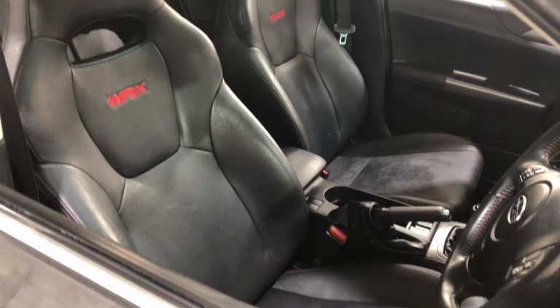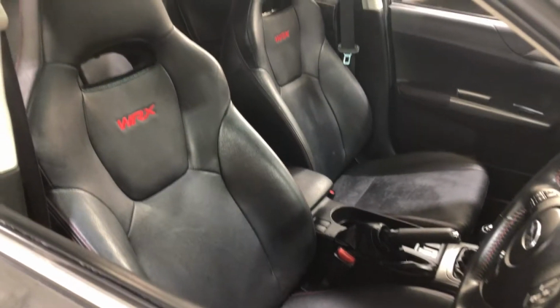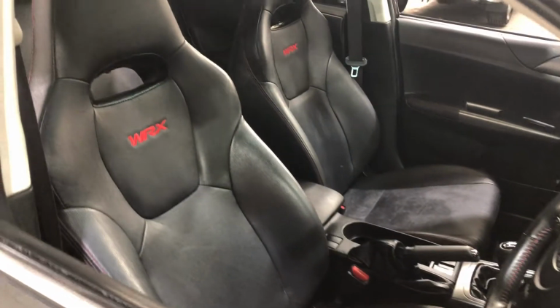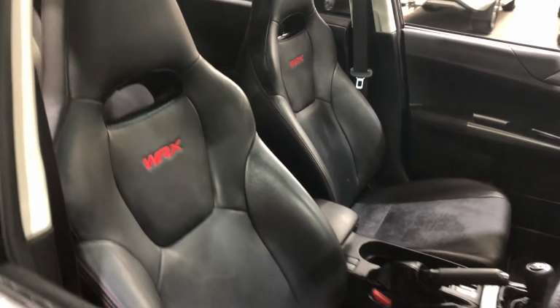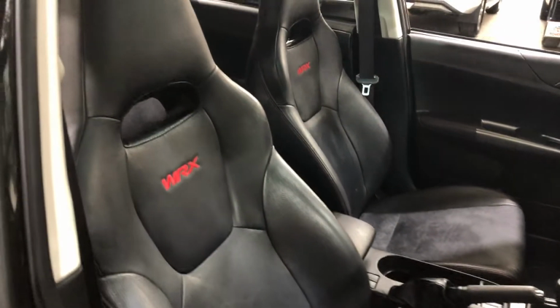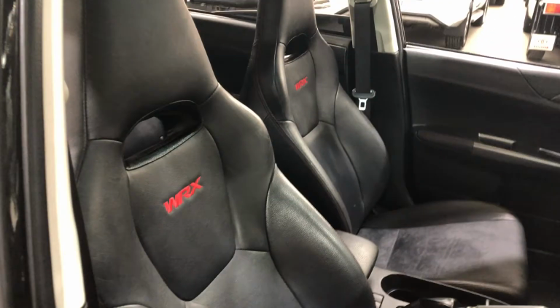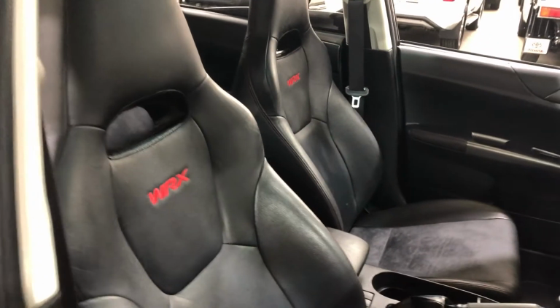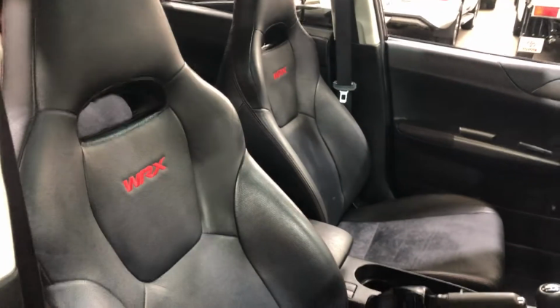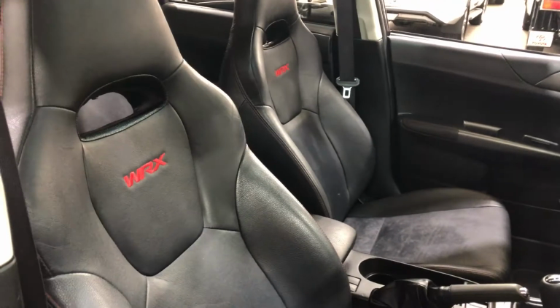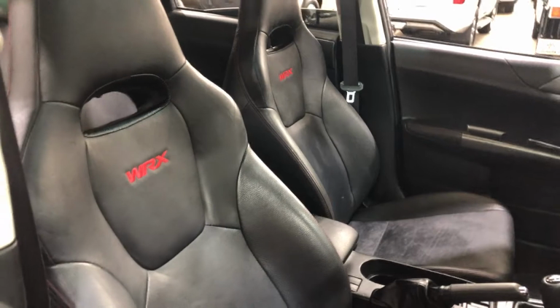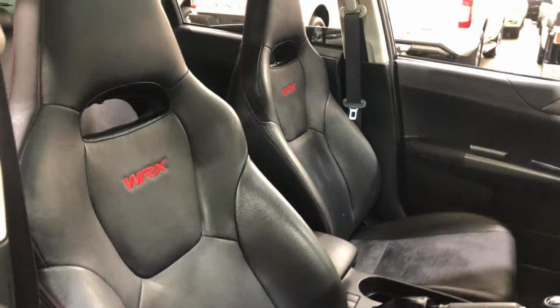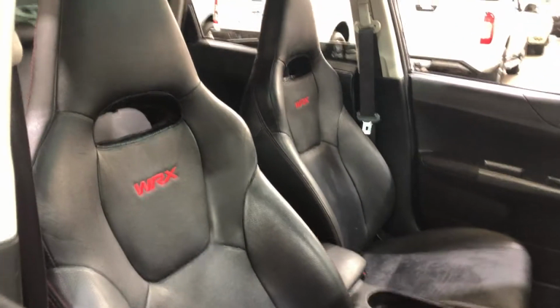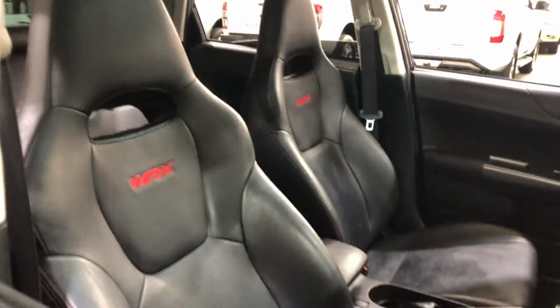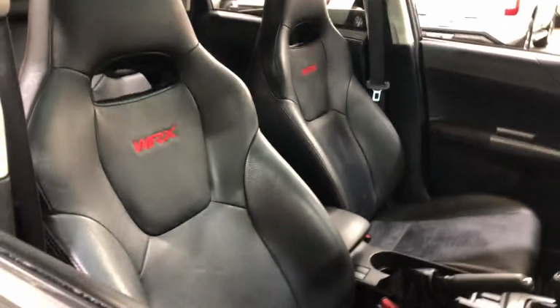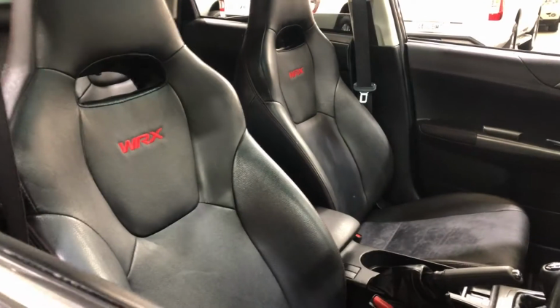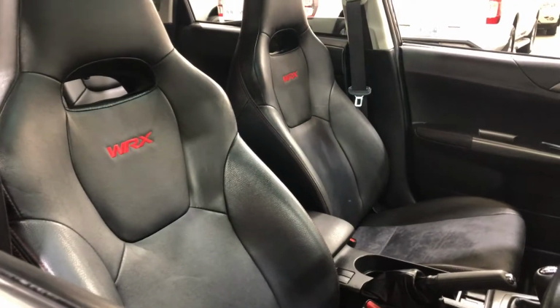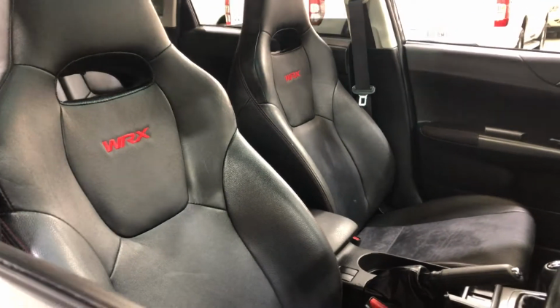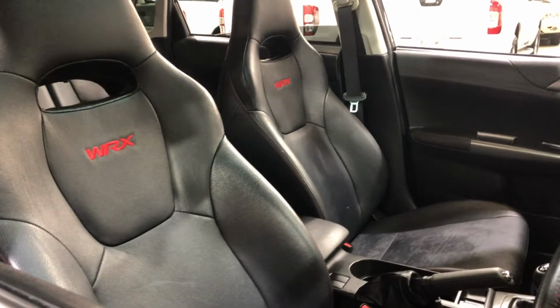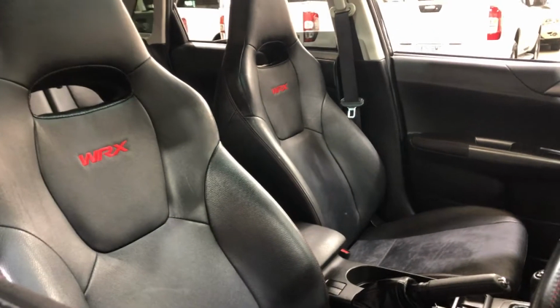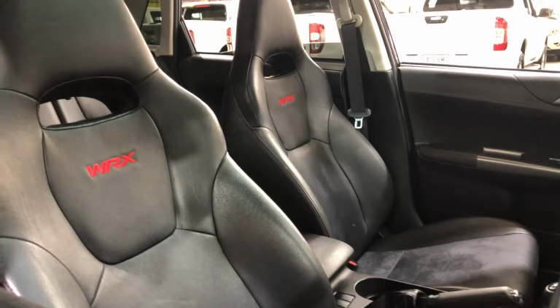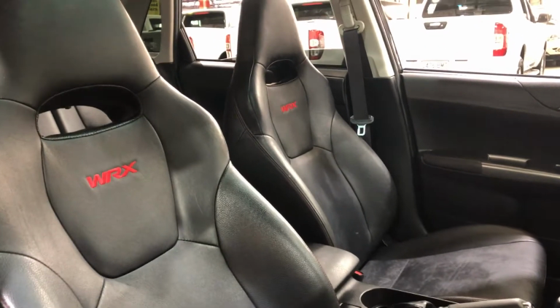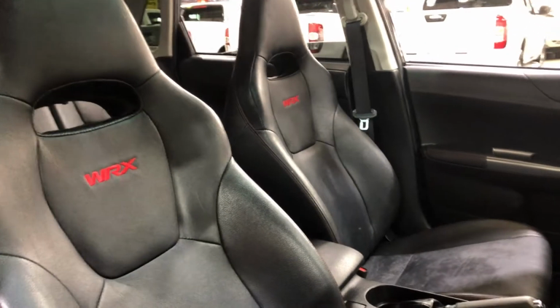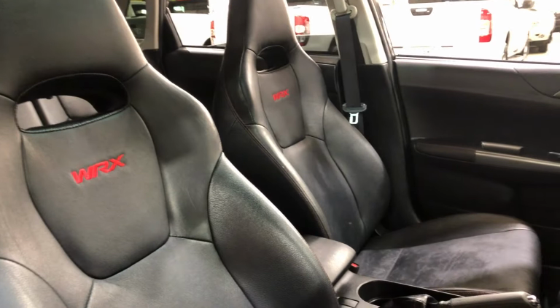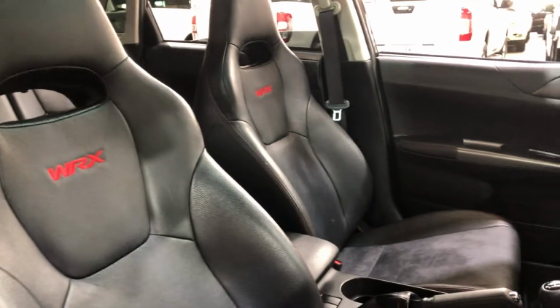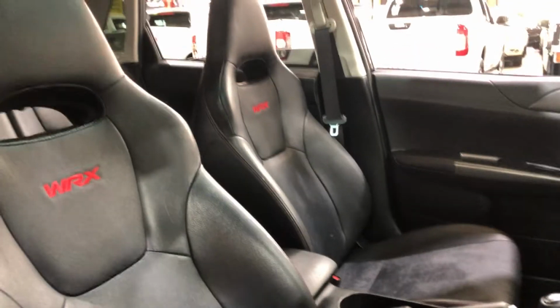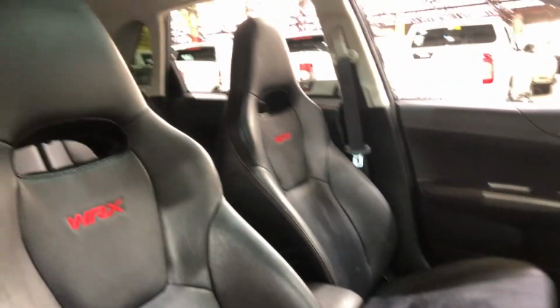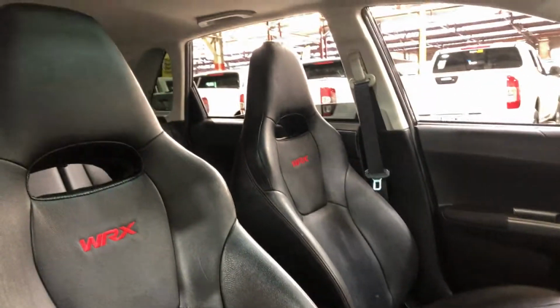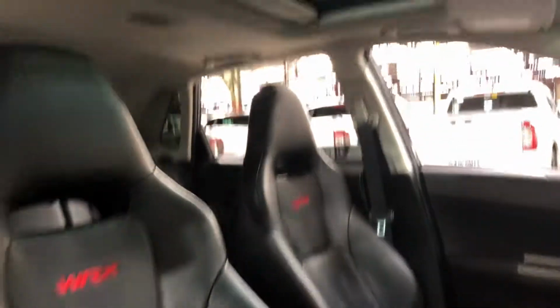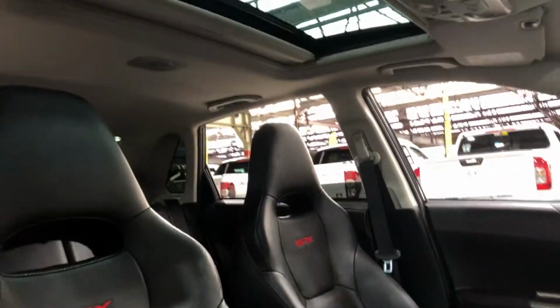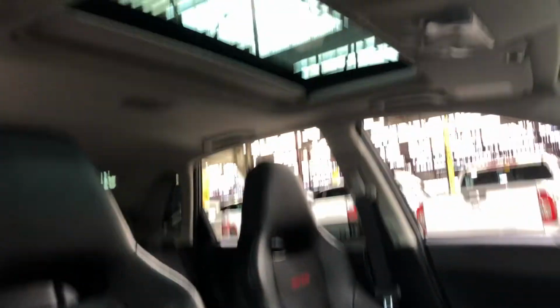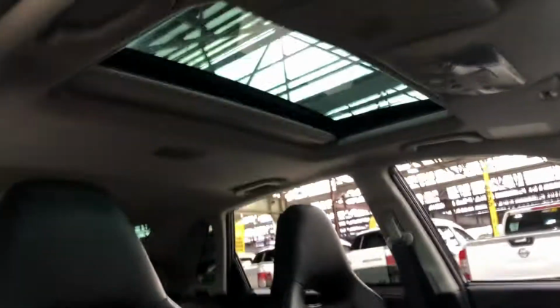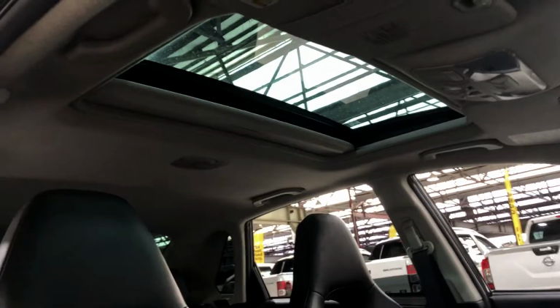These two front seats are sports bucket seats, so this will hug you very well in bends and corners. This car also comes with a sunroof.